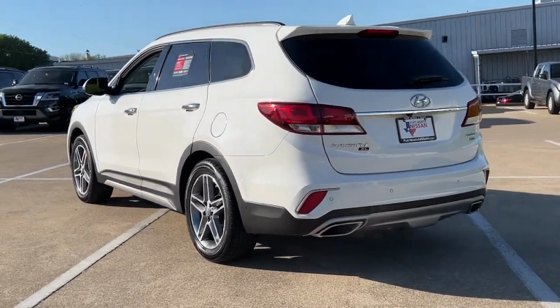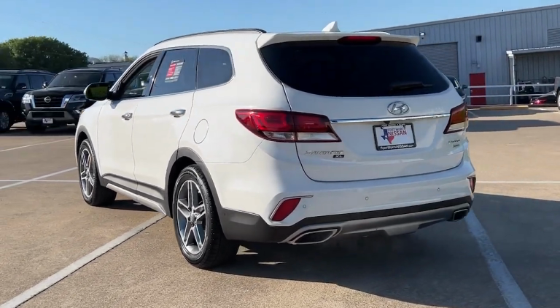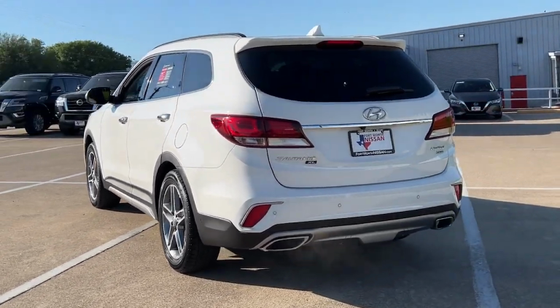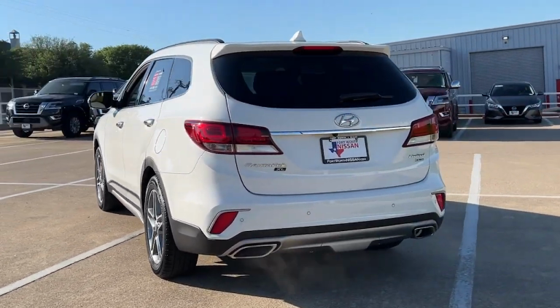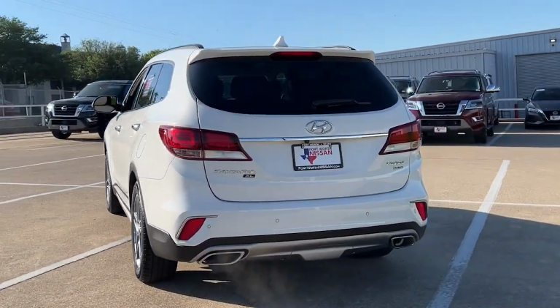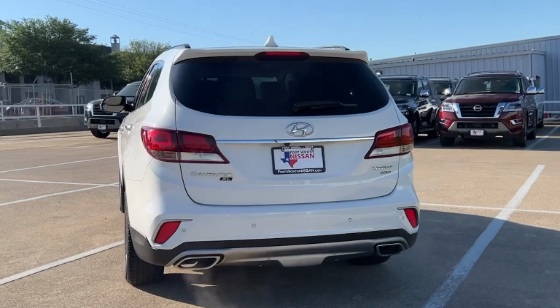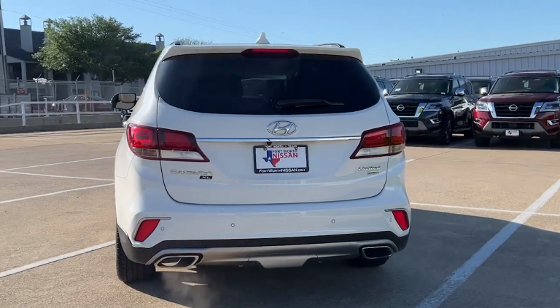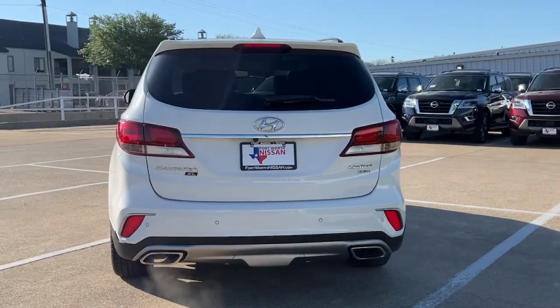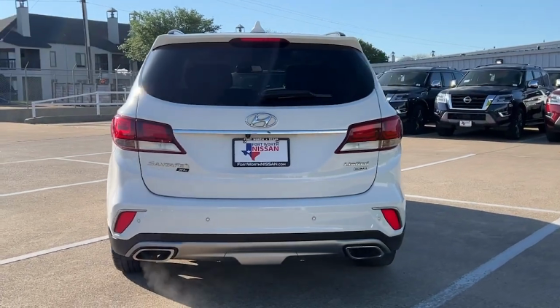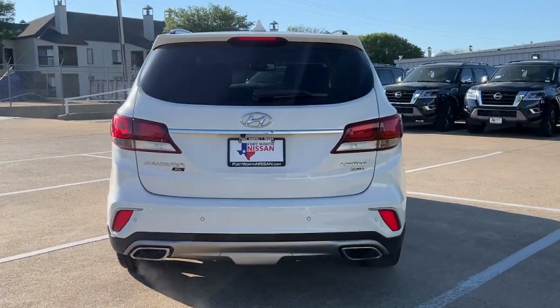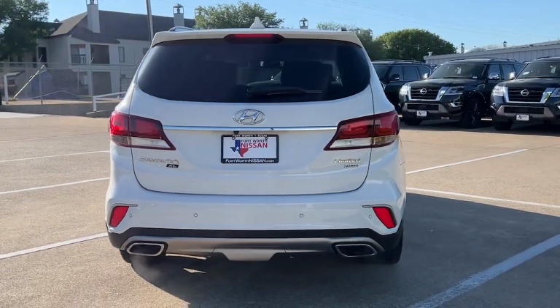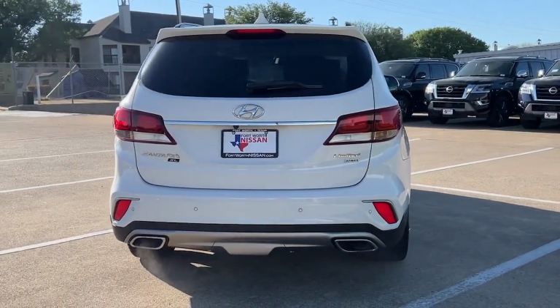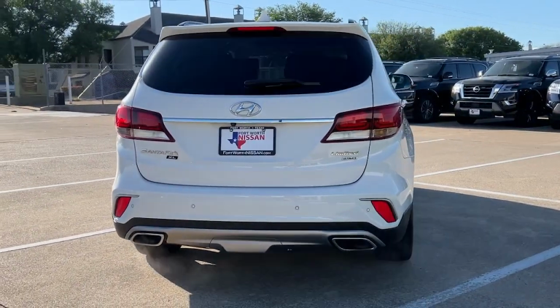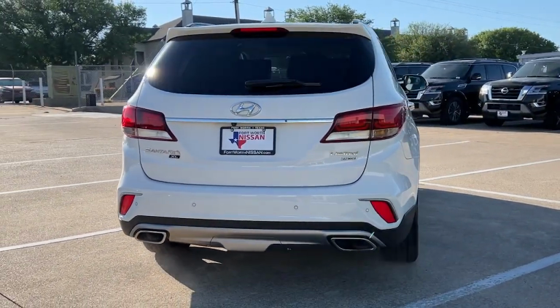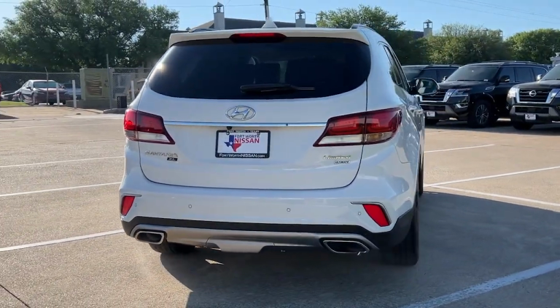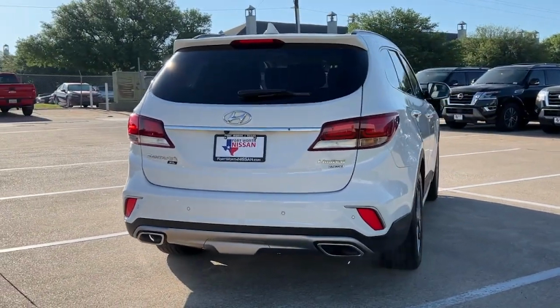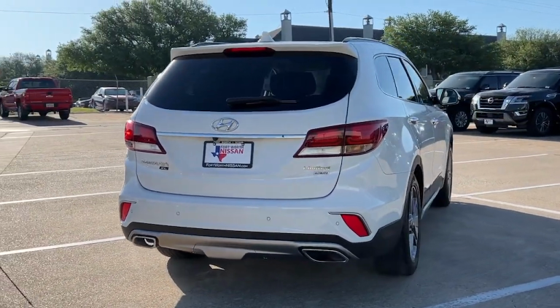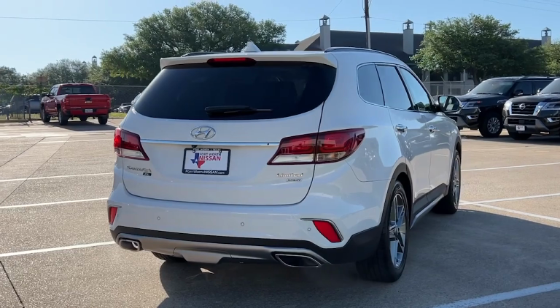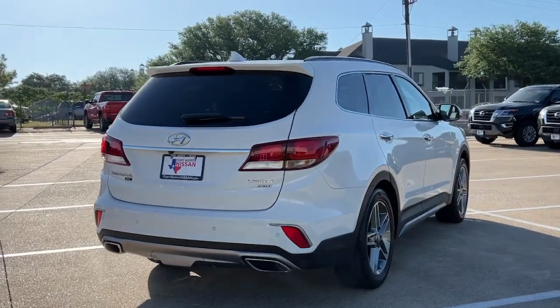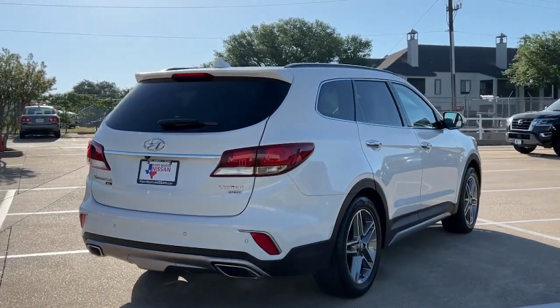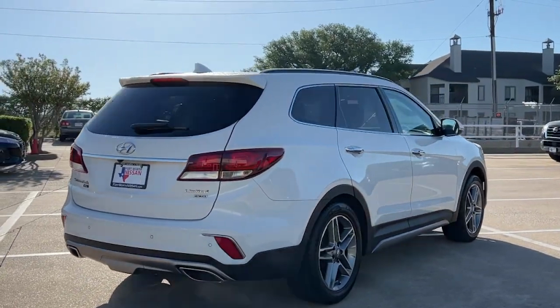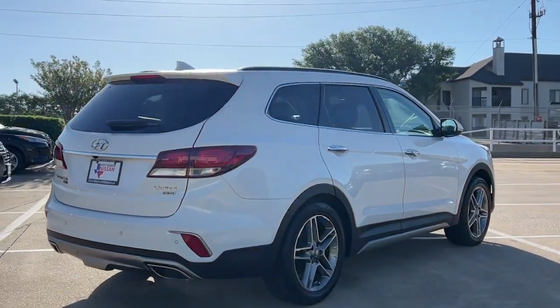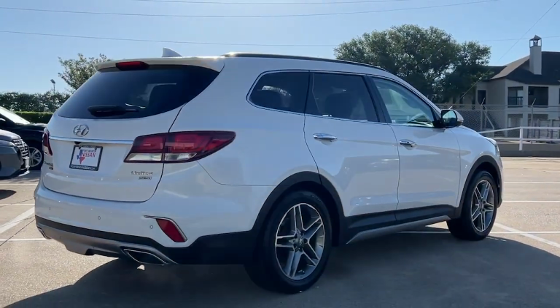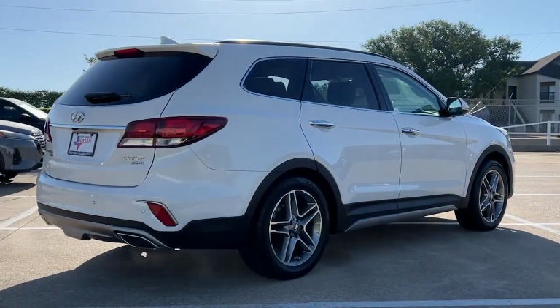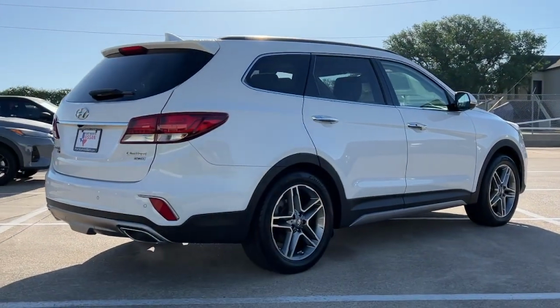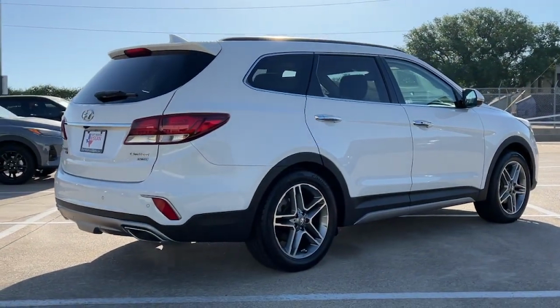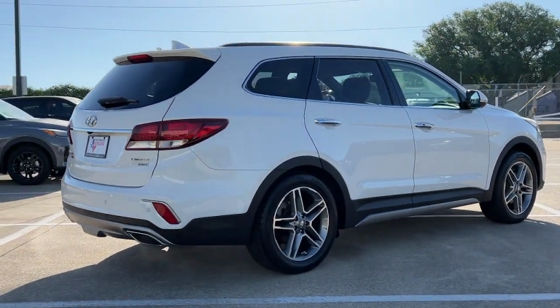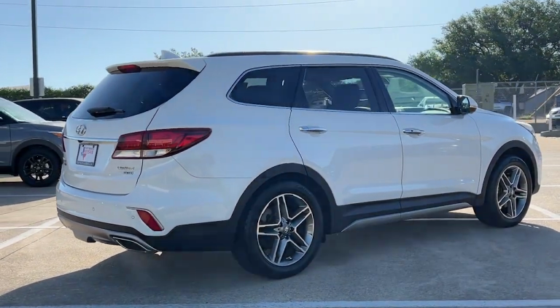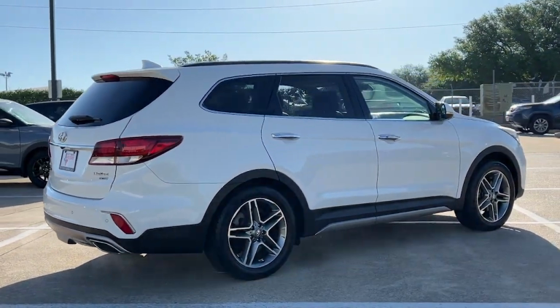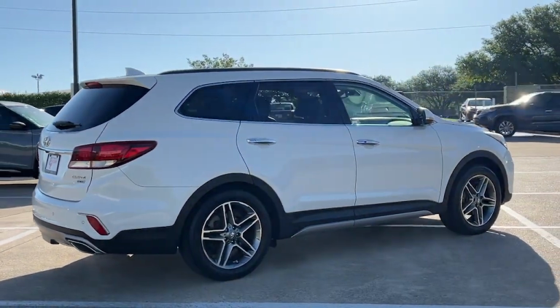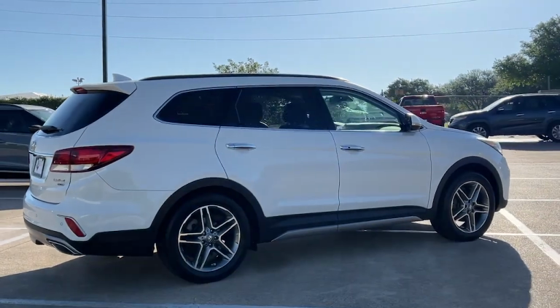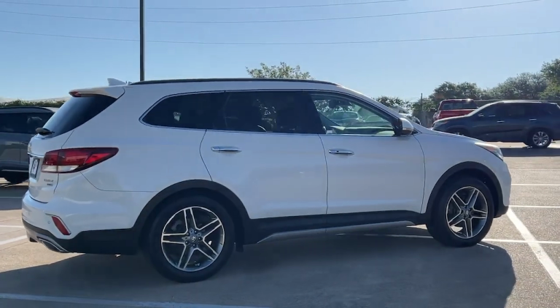With three-row seating and upgraded performance, this comfortable crossover delivers effortless cruising, towing ability, and the tech you need to stay connected, safe, and entertained.